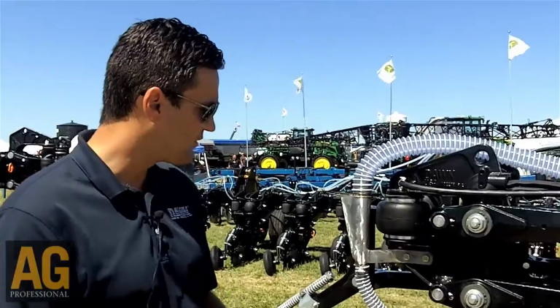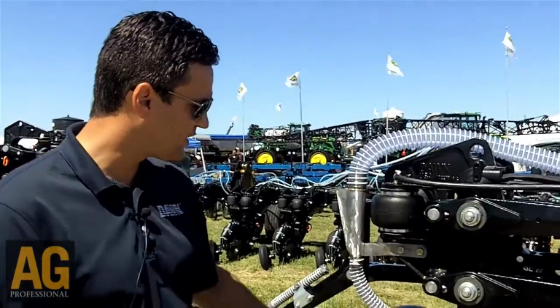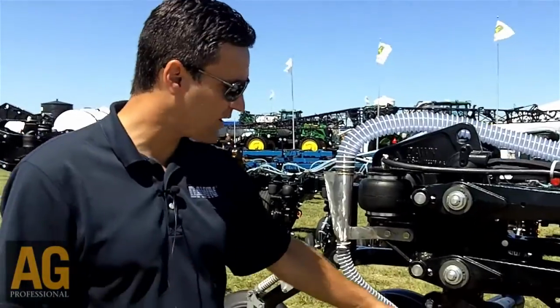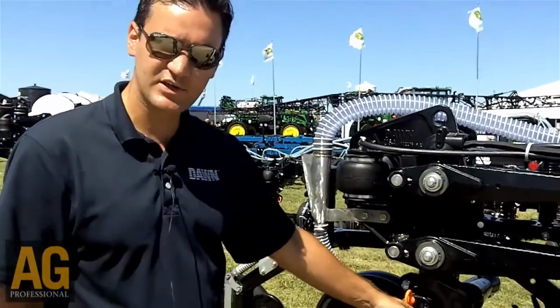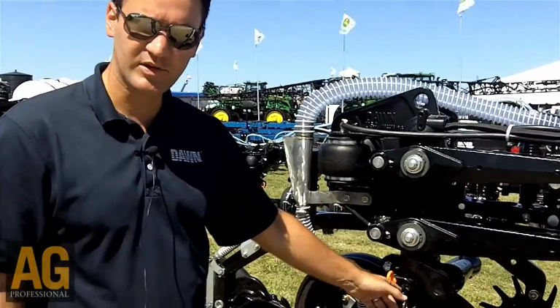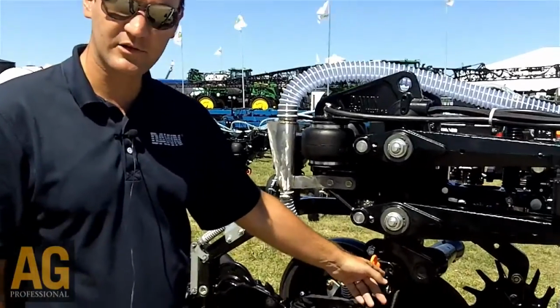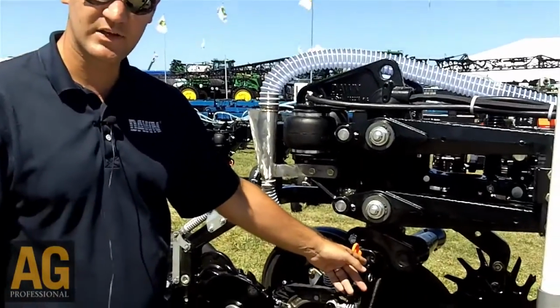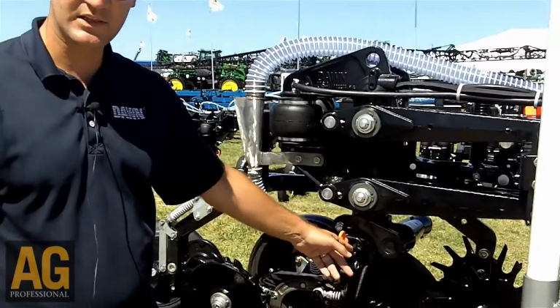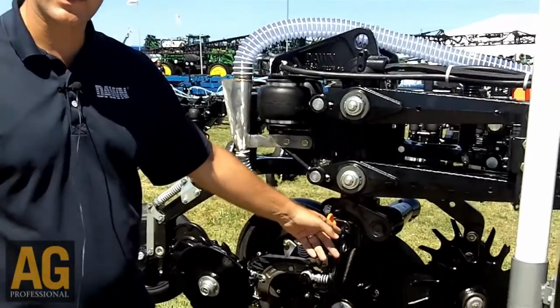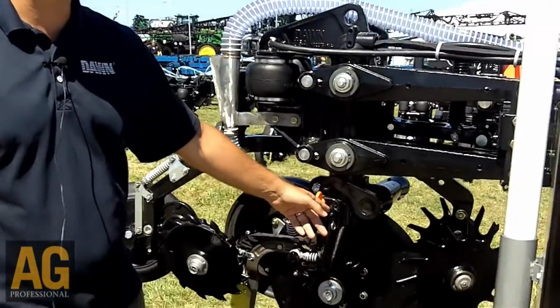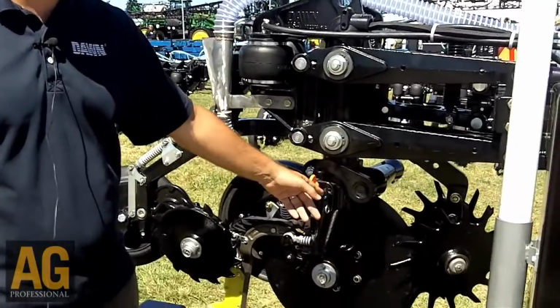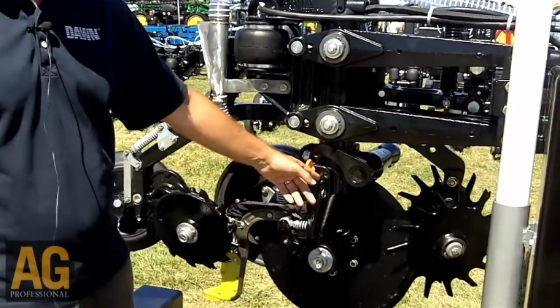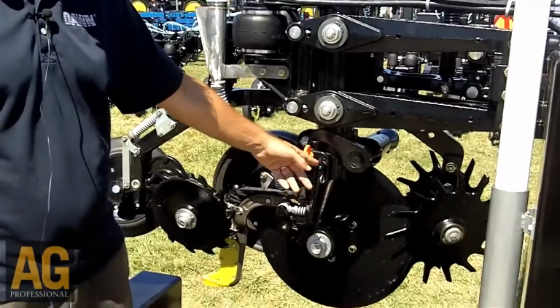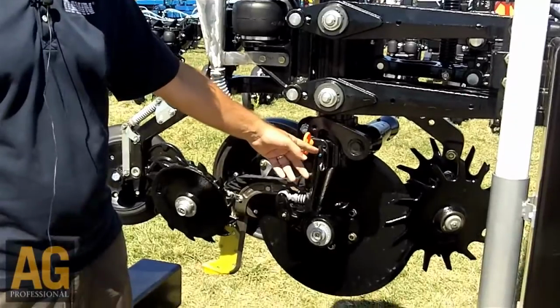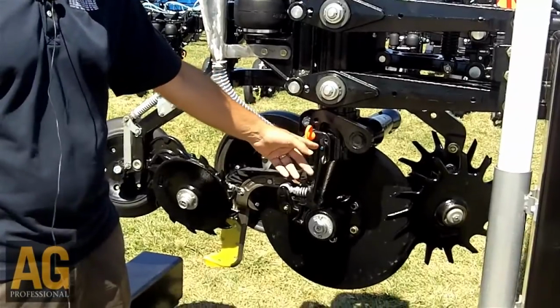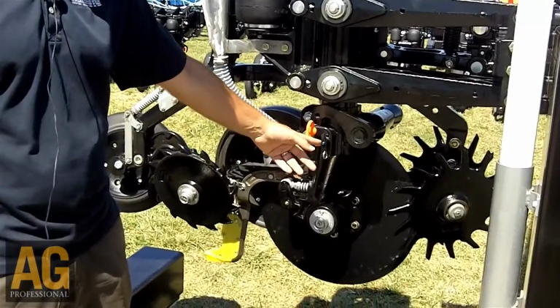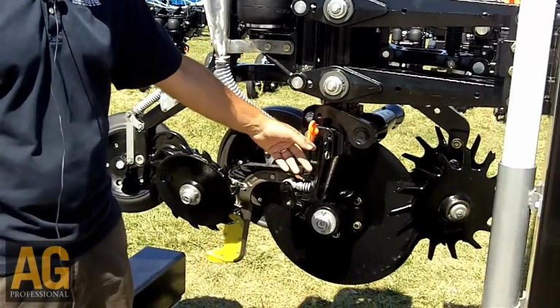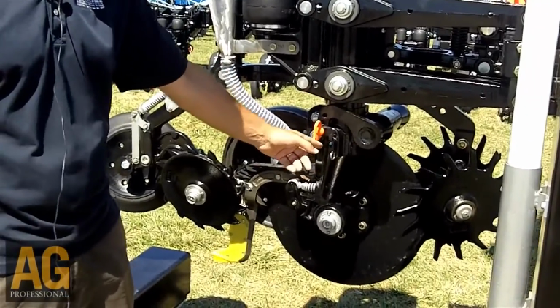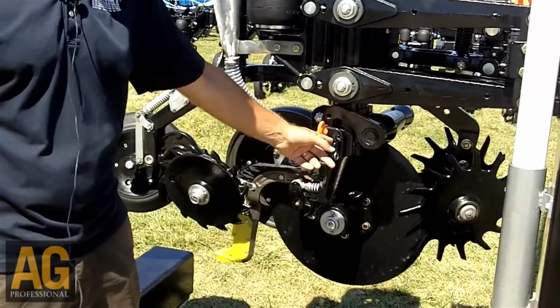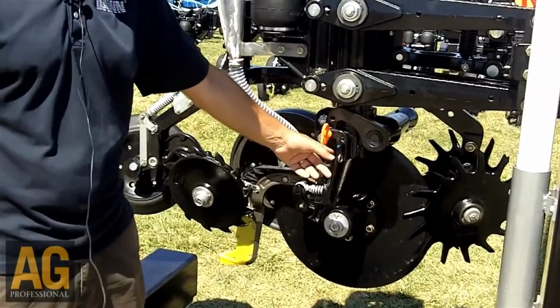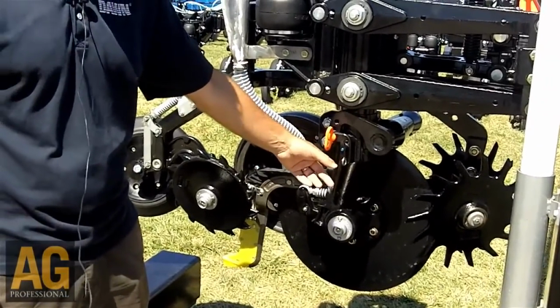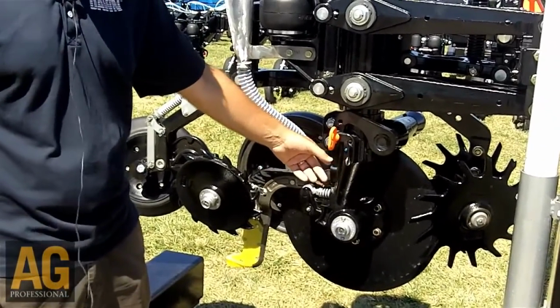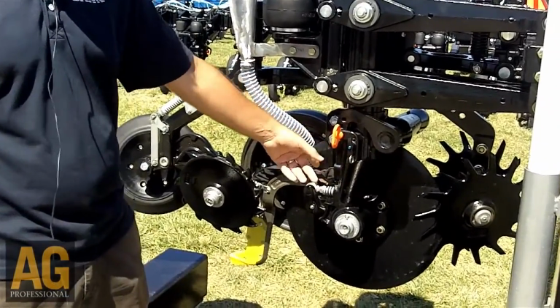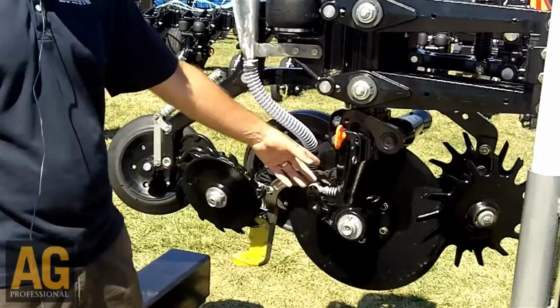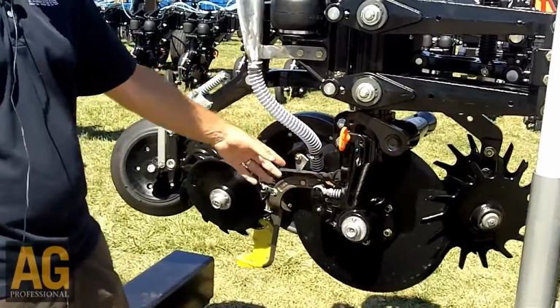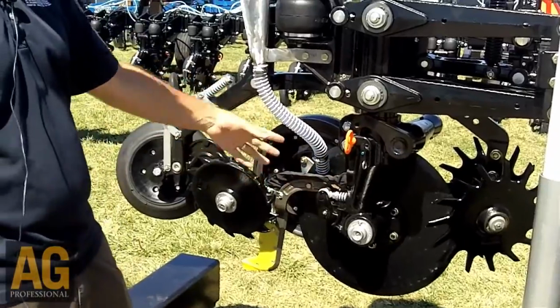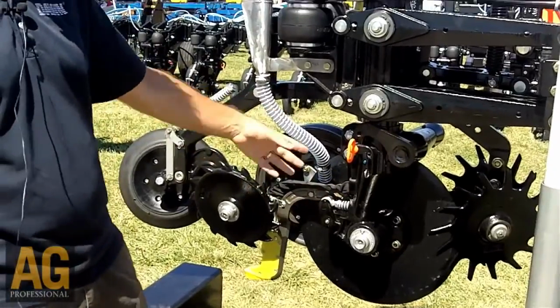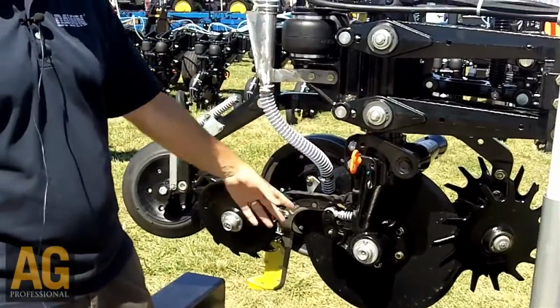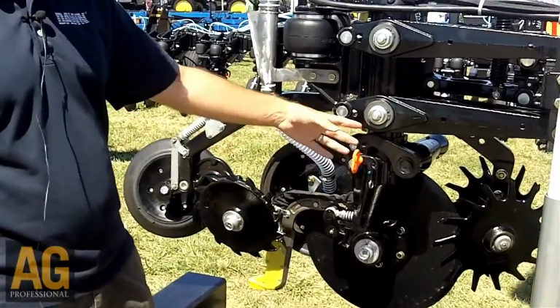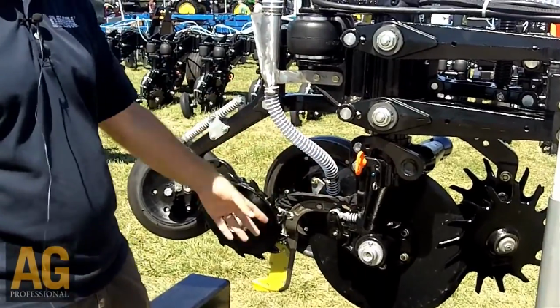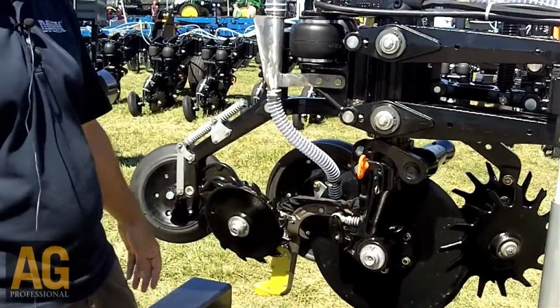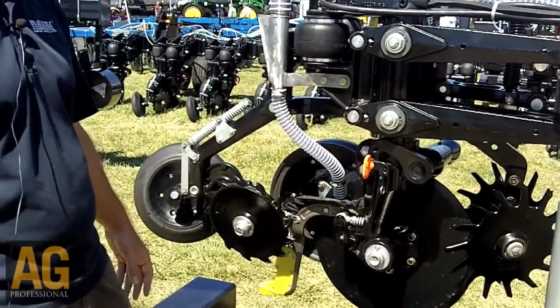The unit also has an adjustable blade angle, so it actually allows you to control how large the furrow is in the ground by moving this pin location. You can go to 4, 5, 6, or even 7 degrees. This coulter can actually be used to inject manure in some instances, too.